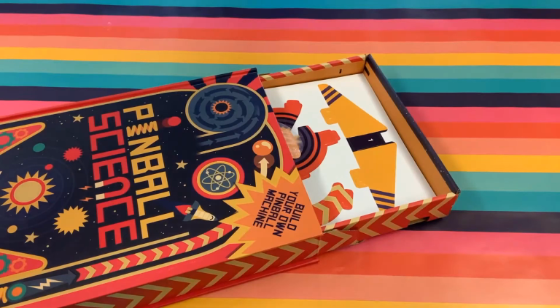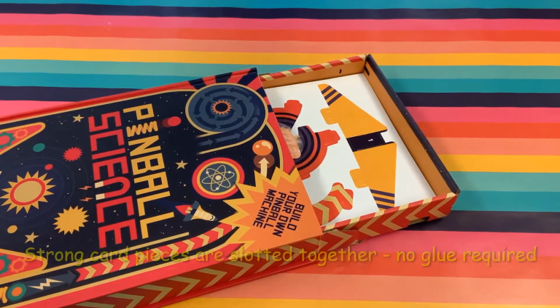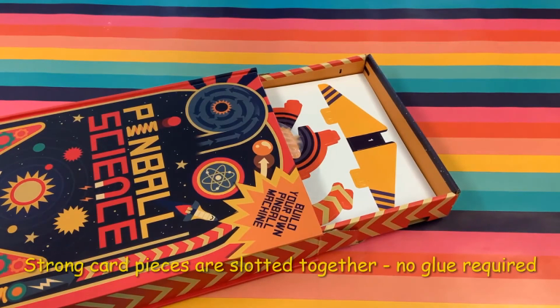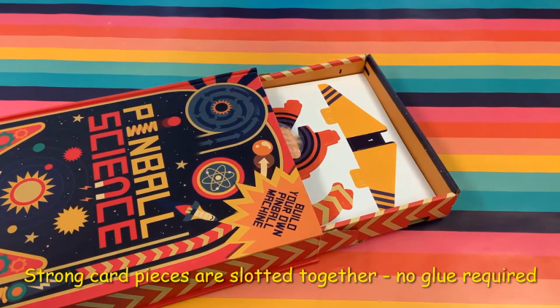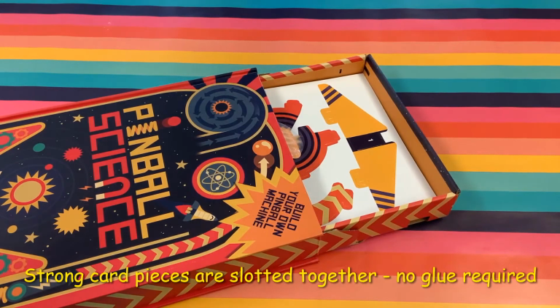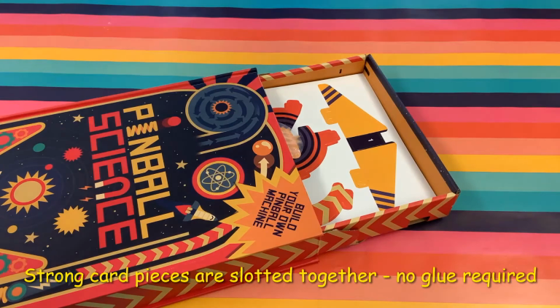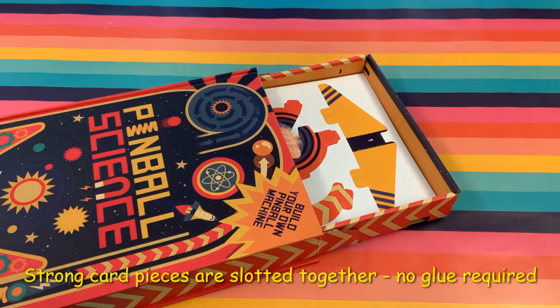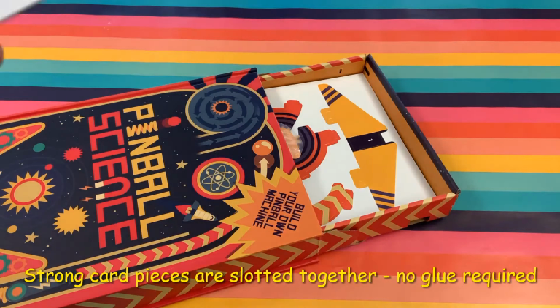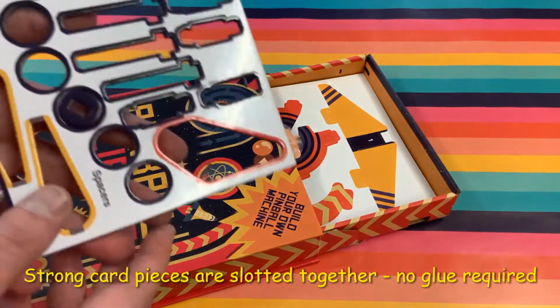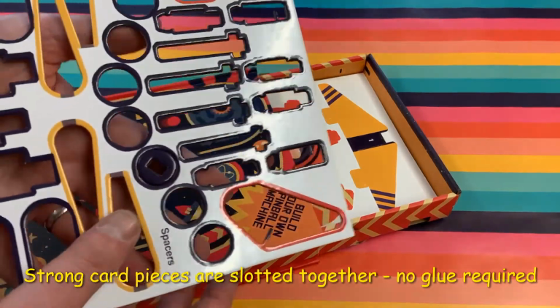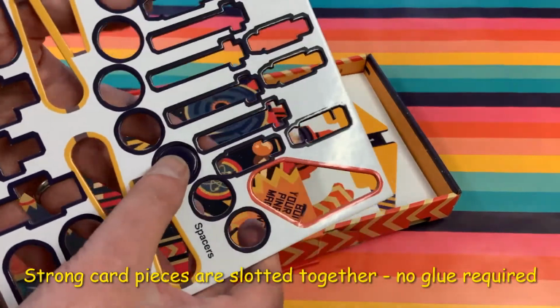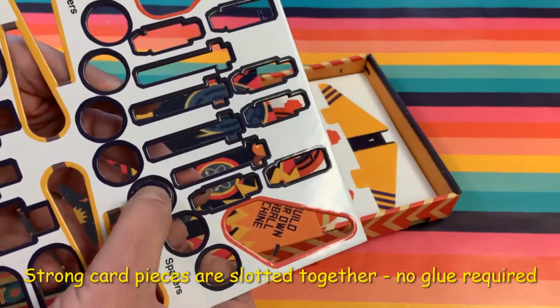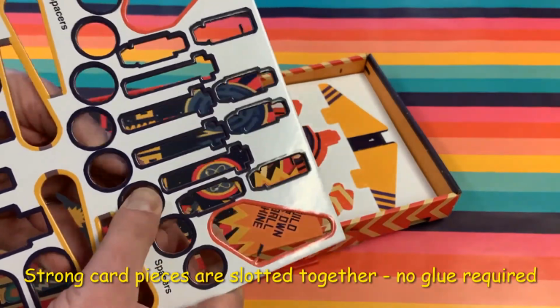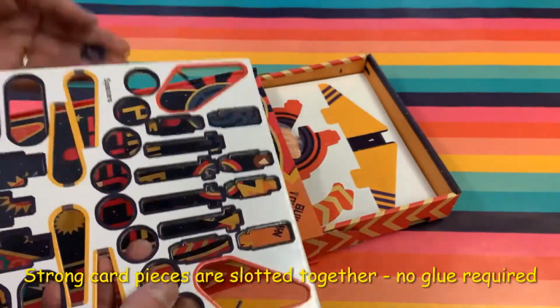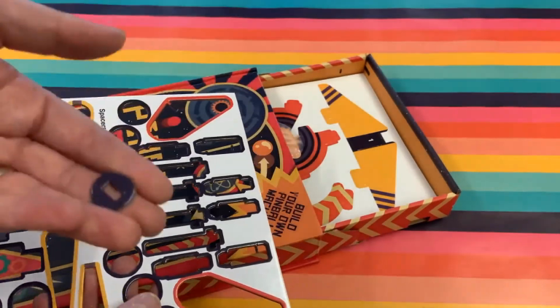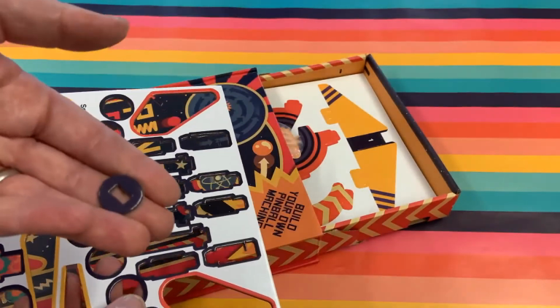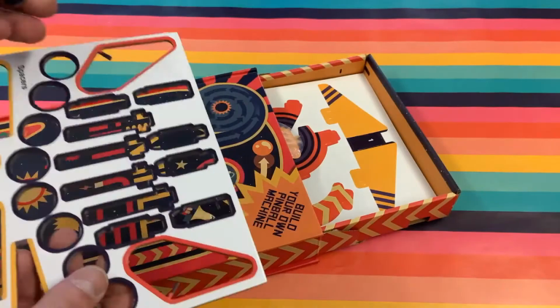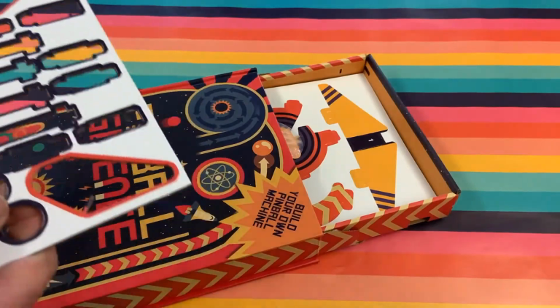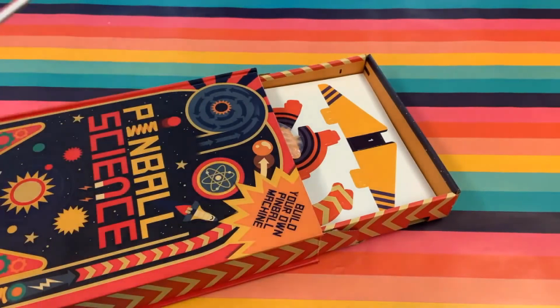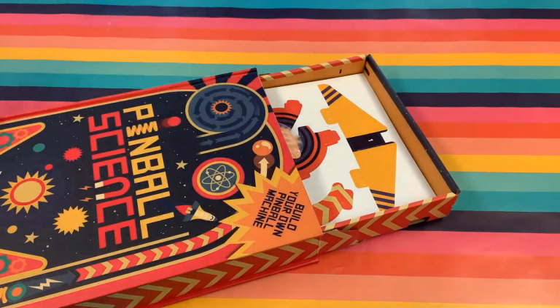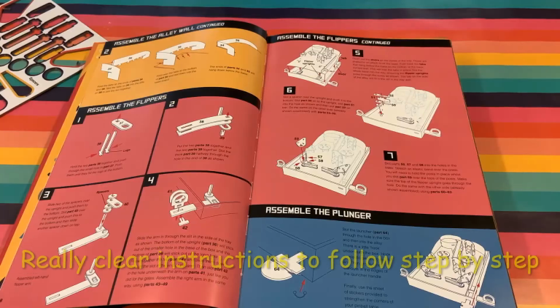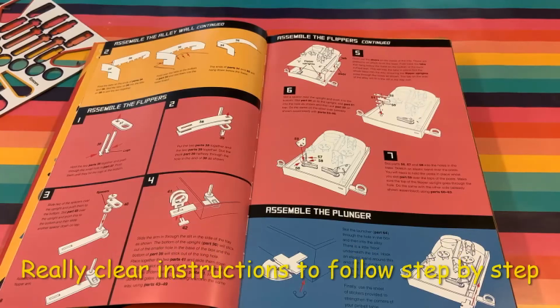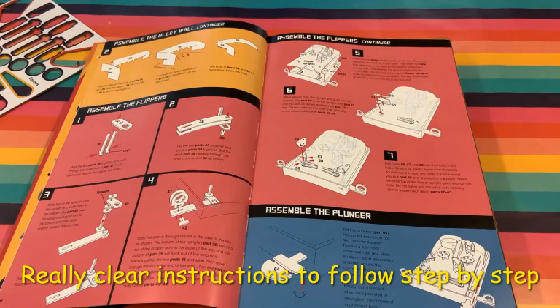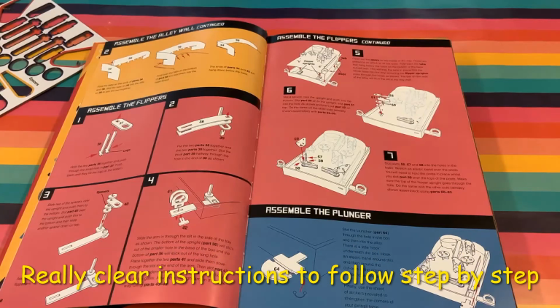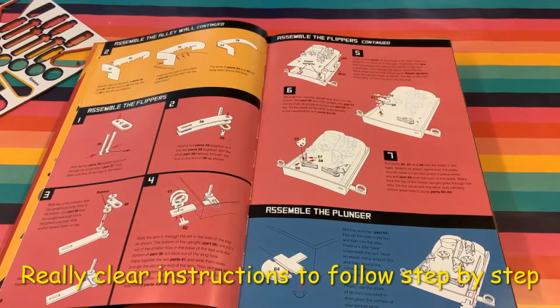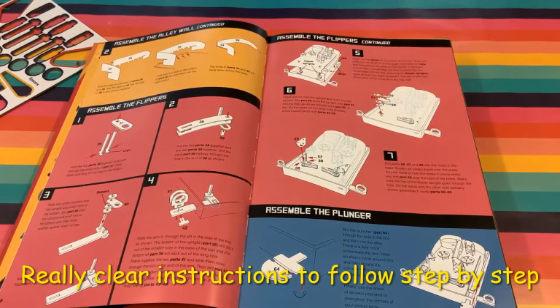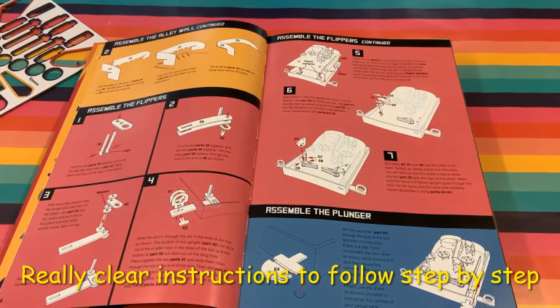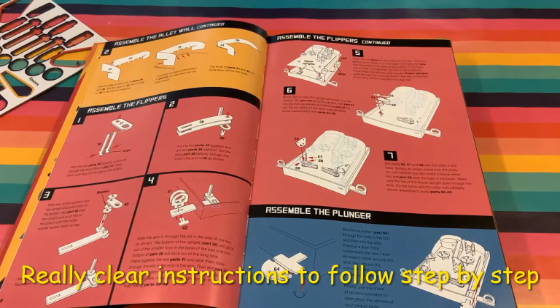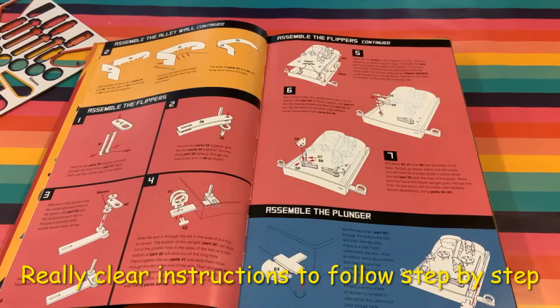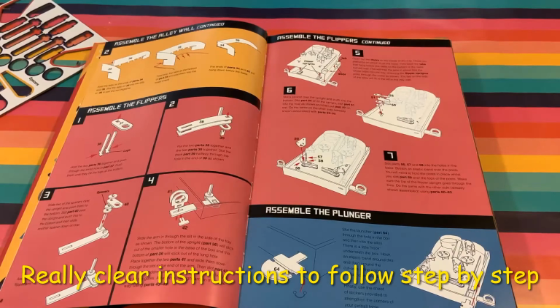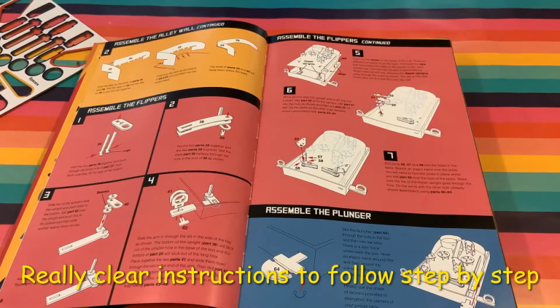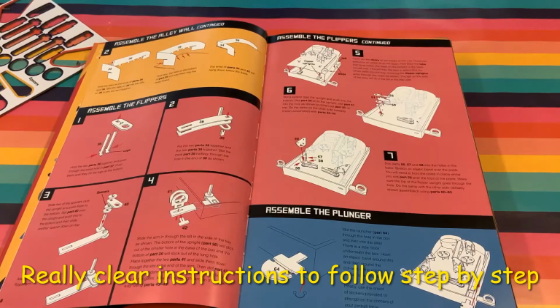The big box opens up to reveal all the pieces you need inside. They're all made from strong cardboard which just pops out. There's no glue or scissors required all the way through this project. The step-by-step instructions are really clear and show you how to put the machine together in about half an hour.